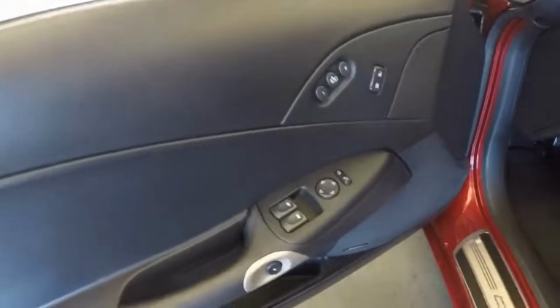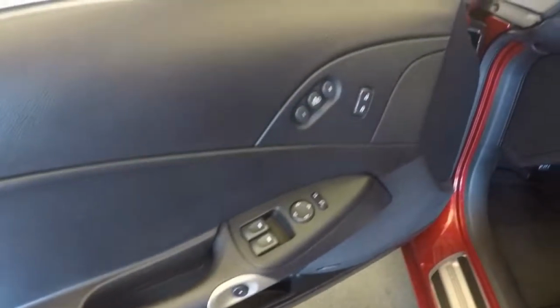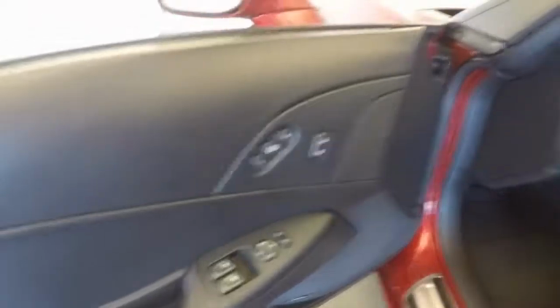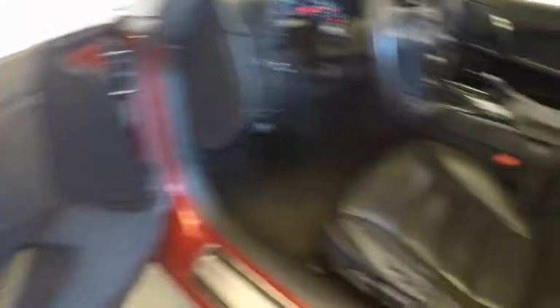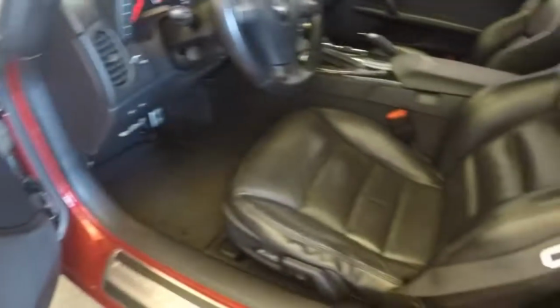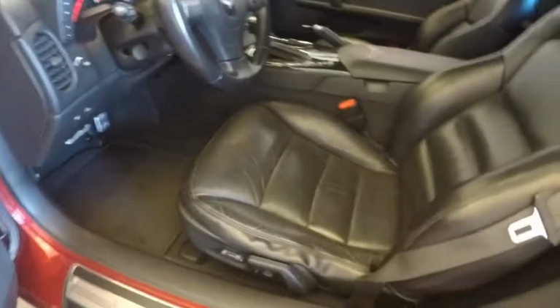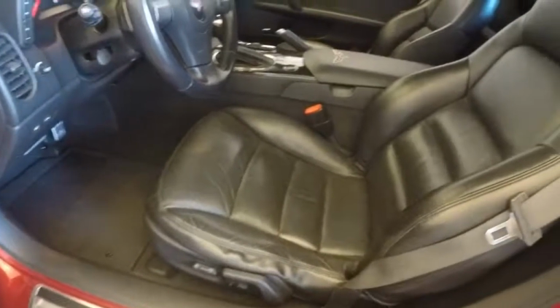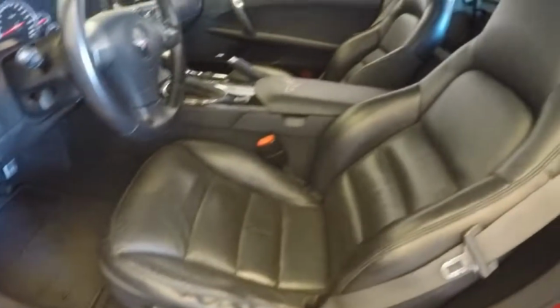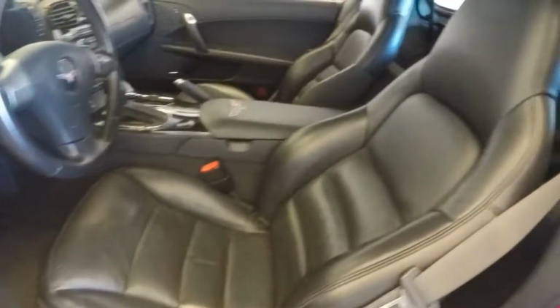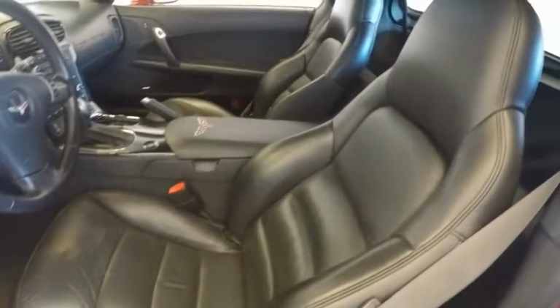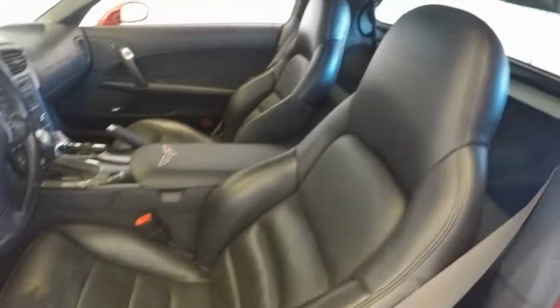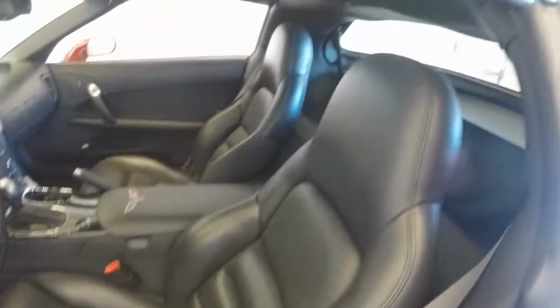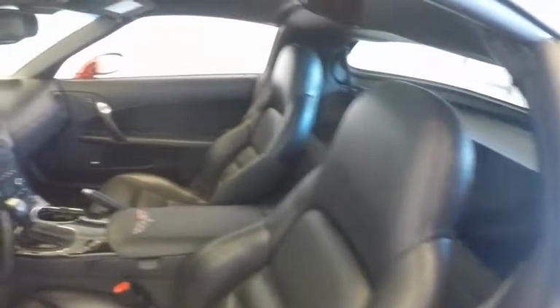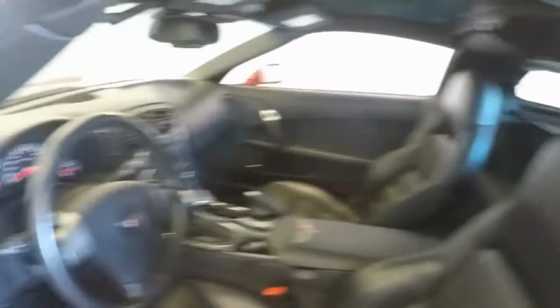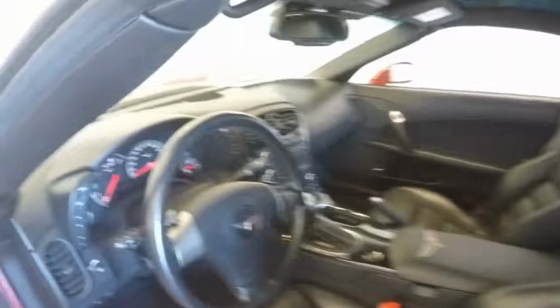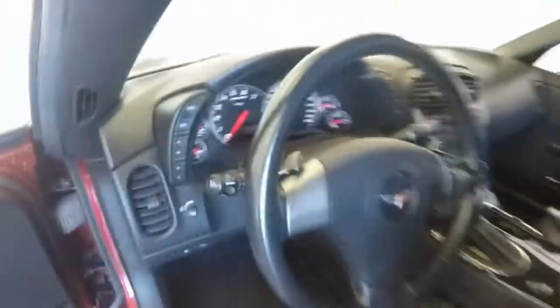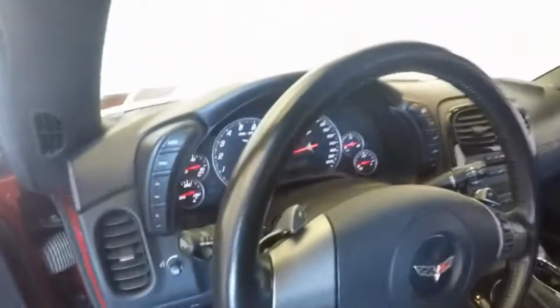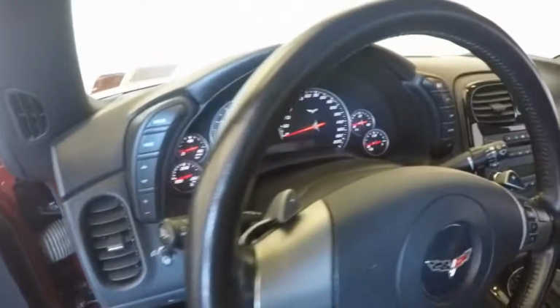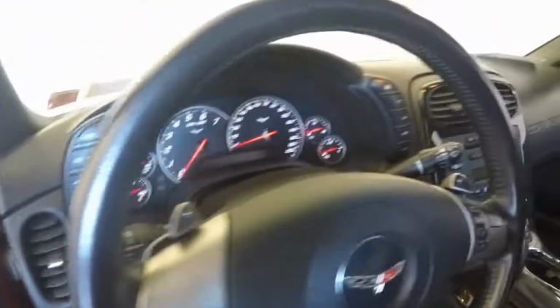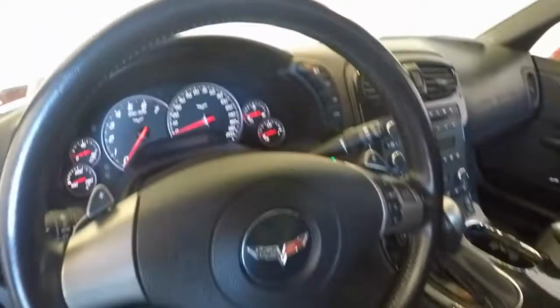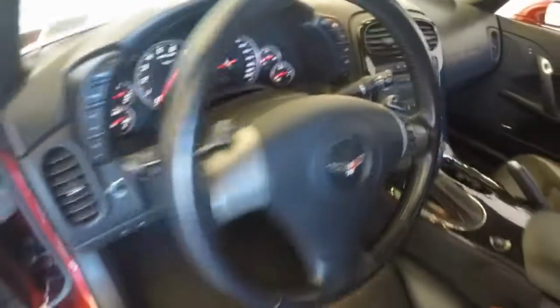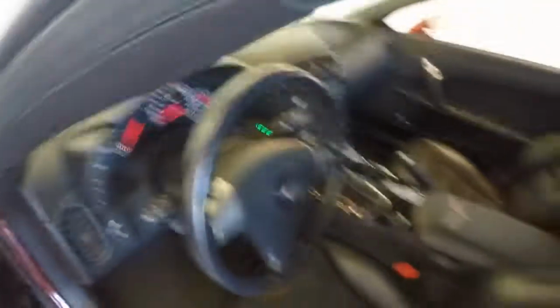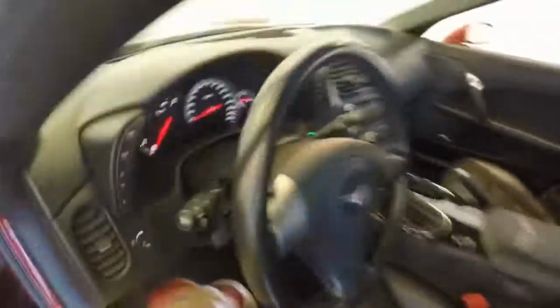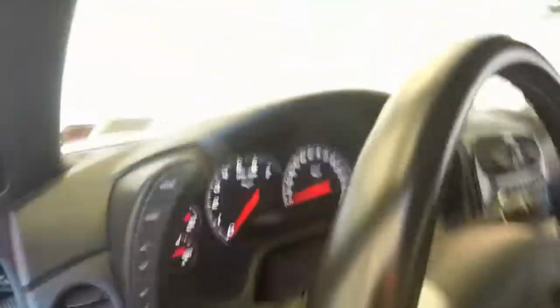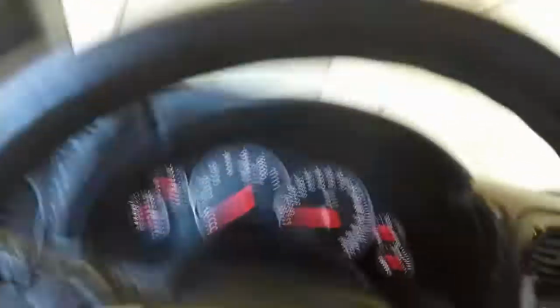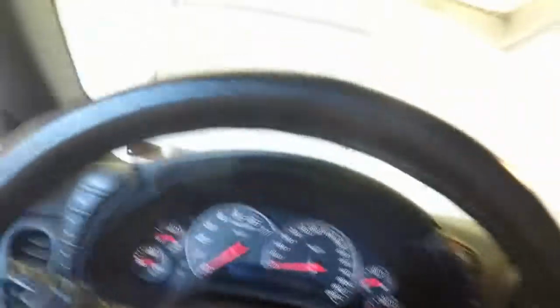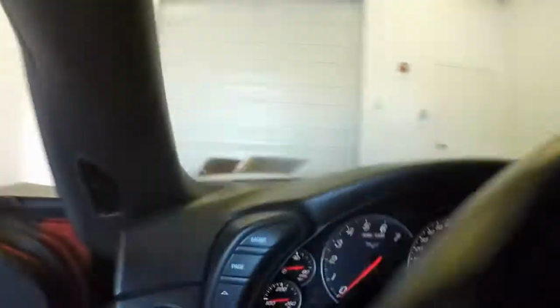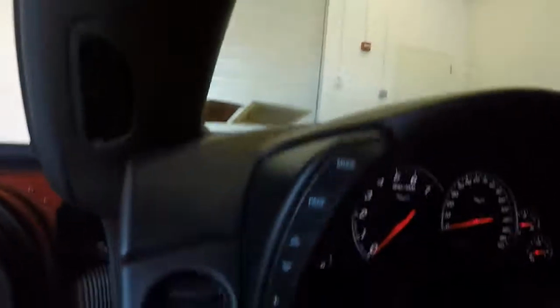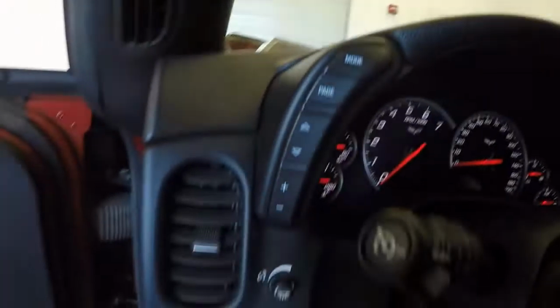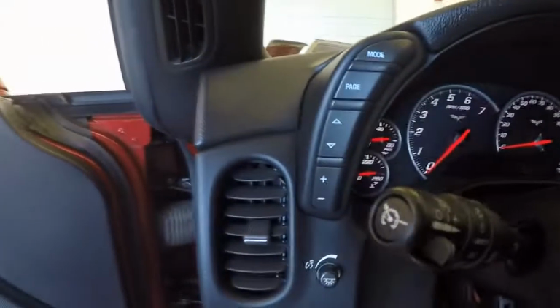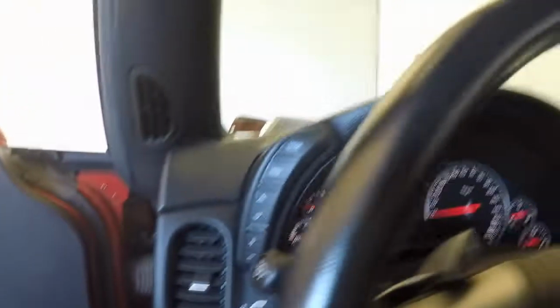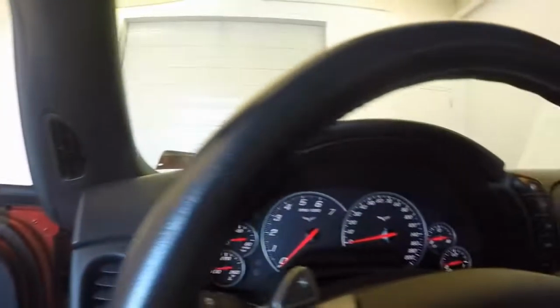Controls on the door — power and manual seats. Paddle shifting and controls on the steering wheel. There's more controls along this side of the dashboard.